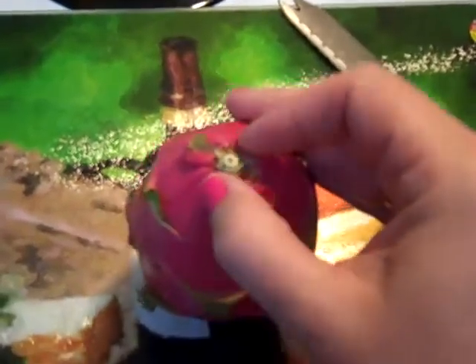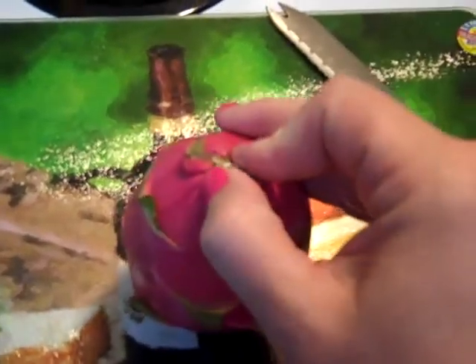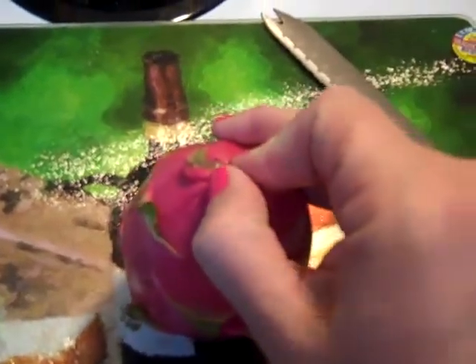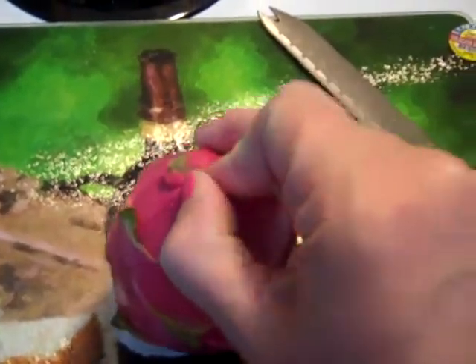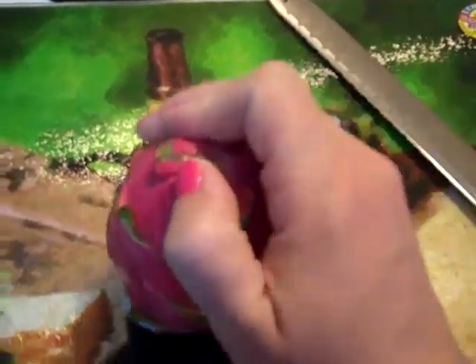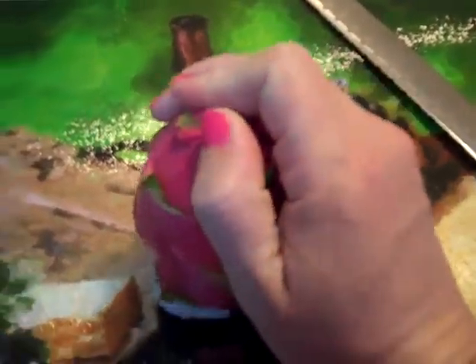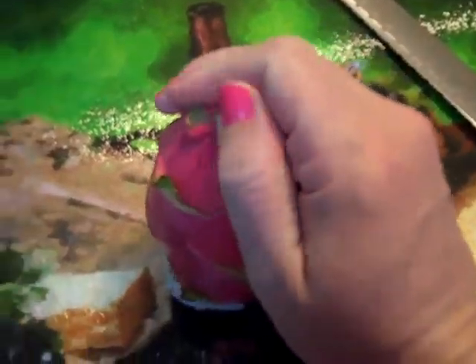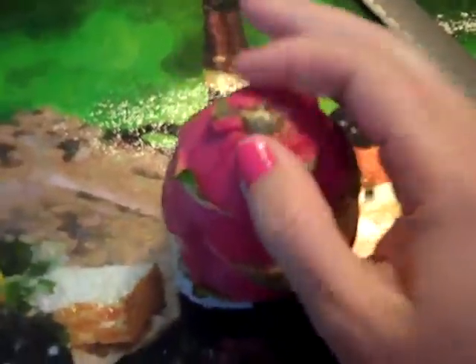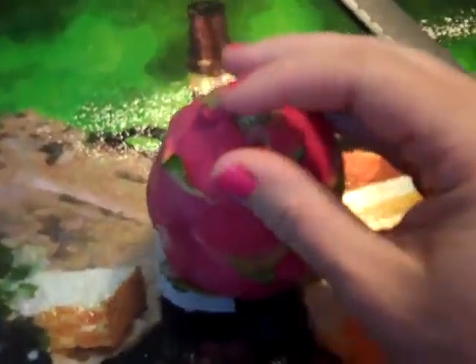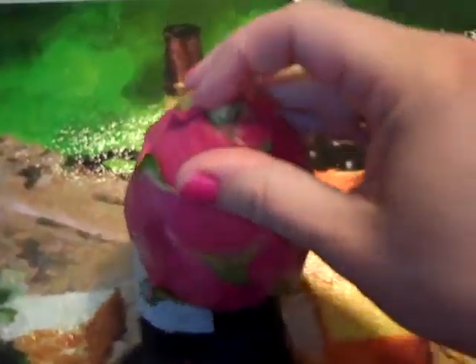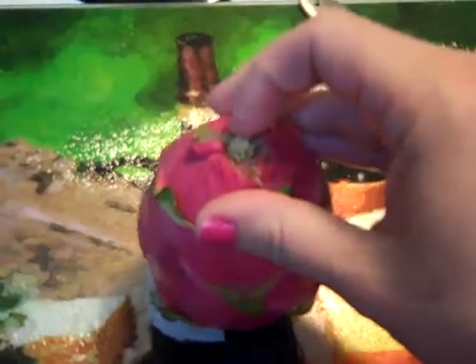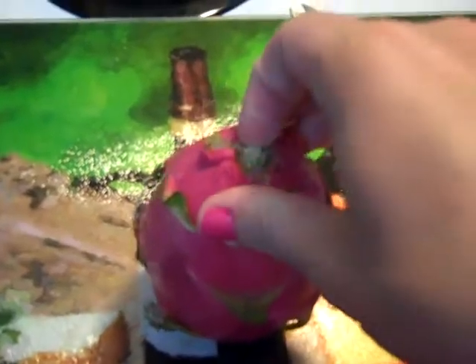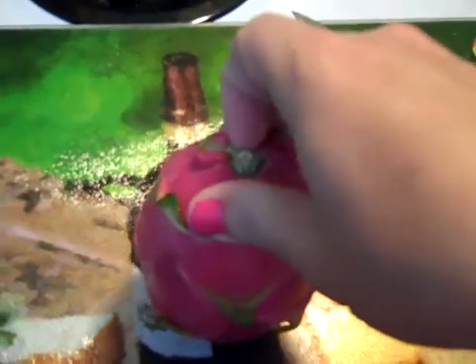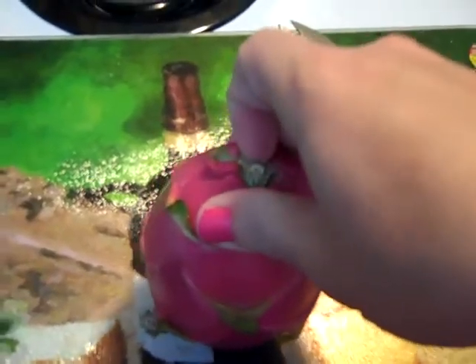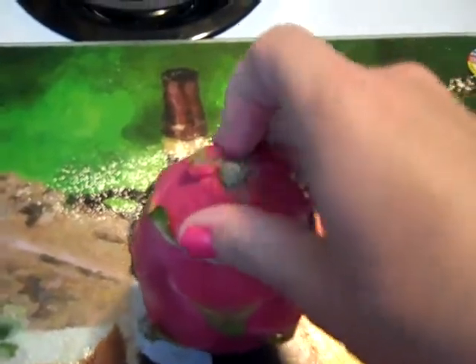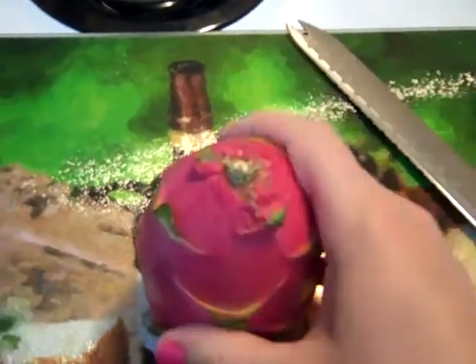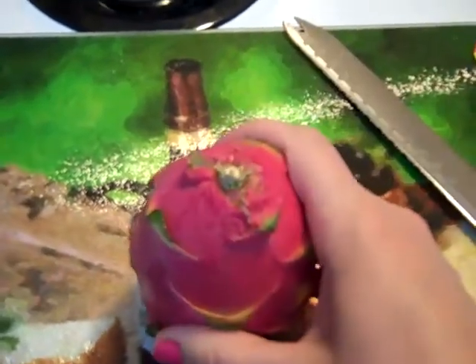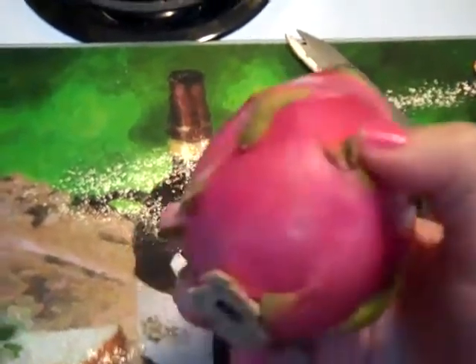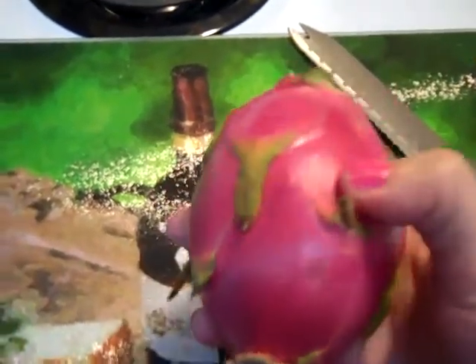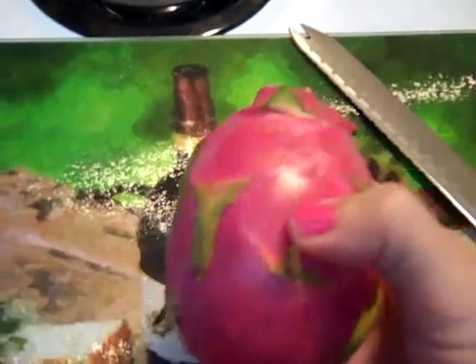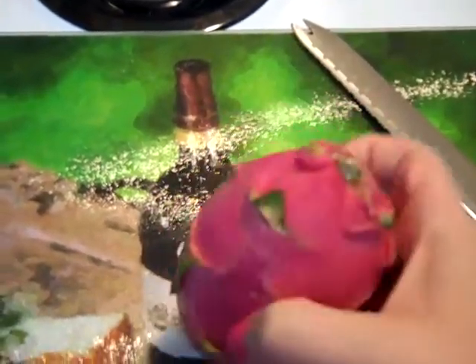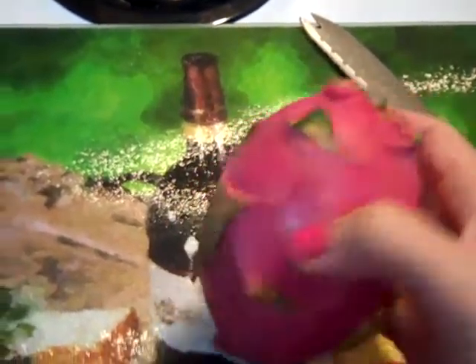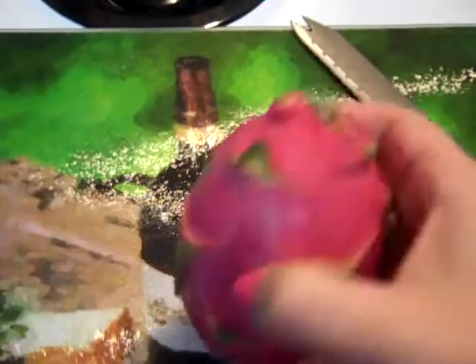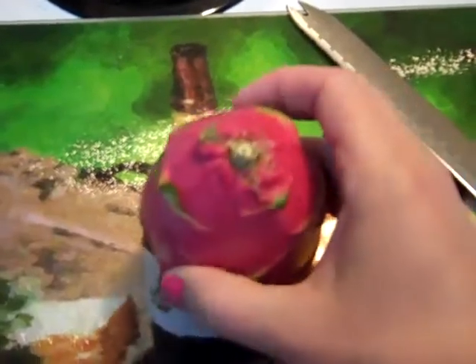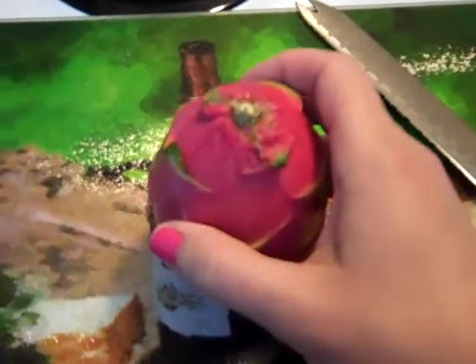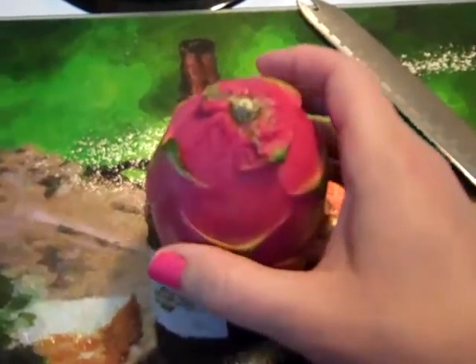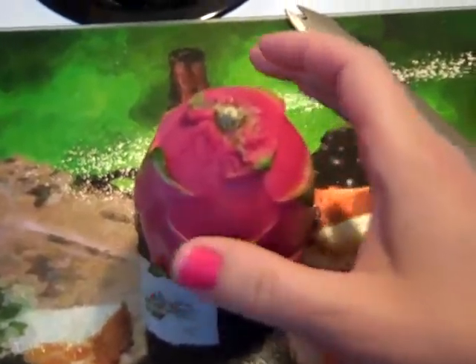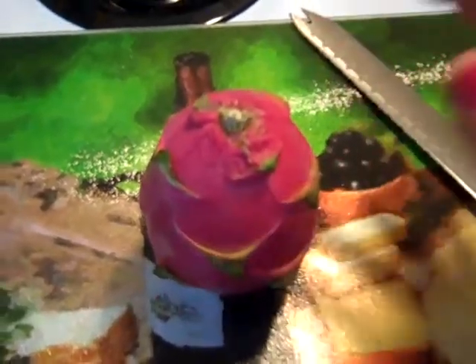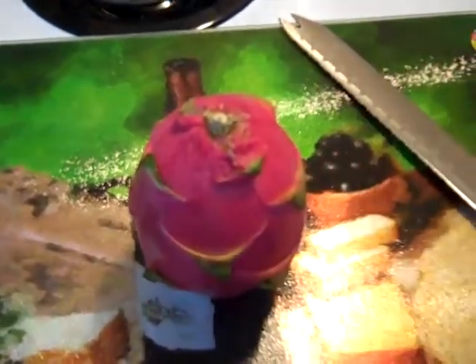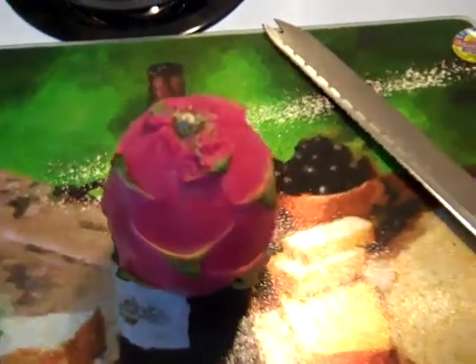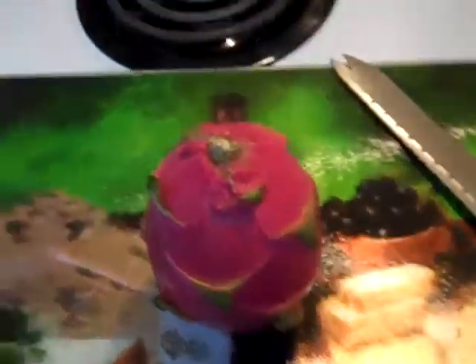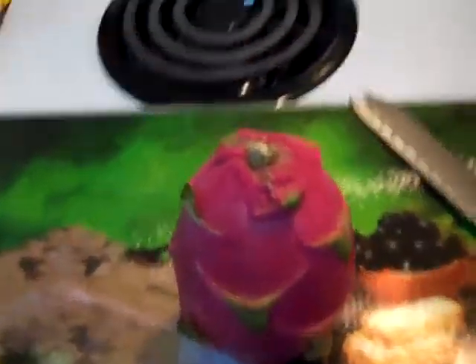I kind of Googled to see what I'm supposed to do with it because I've never really — I've heard of them, I've just never had one. I didn't know if you eat it through the skin or whatever. So we're going to check this little guy out and see what it's all about.